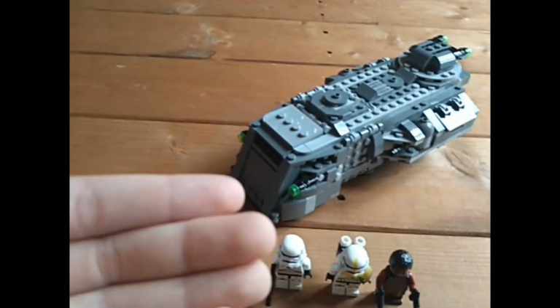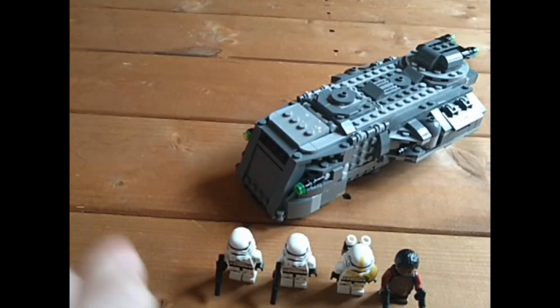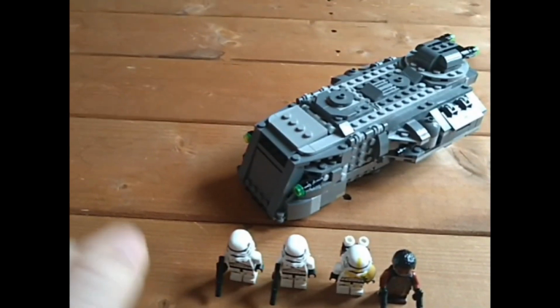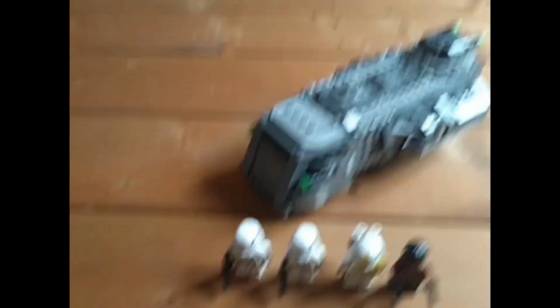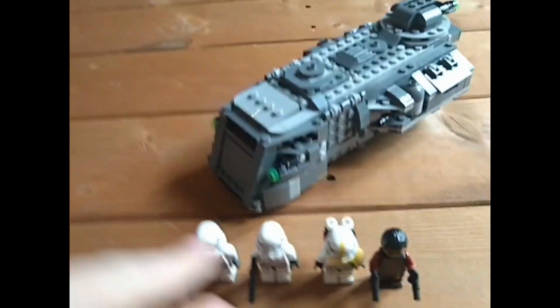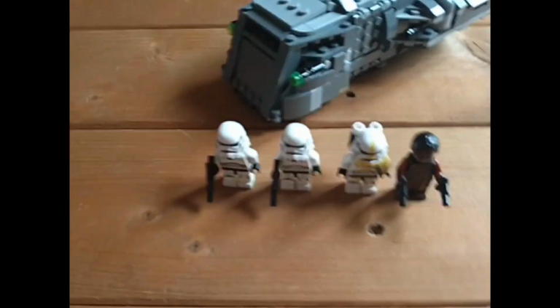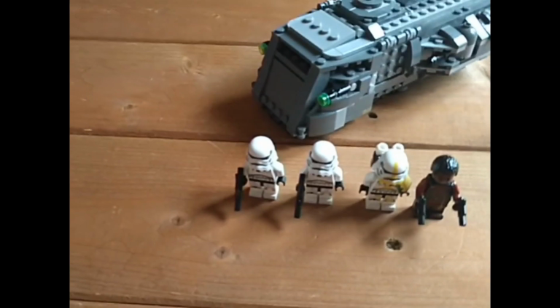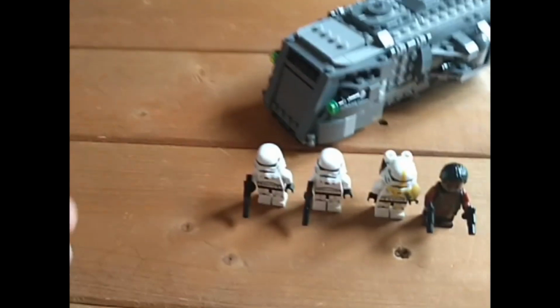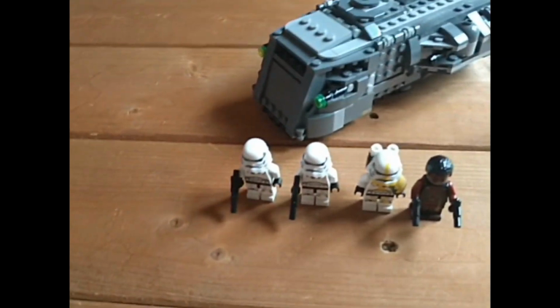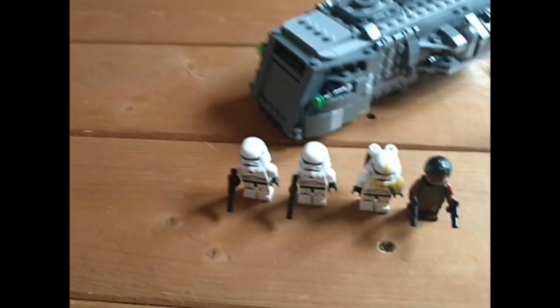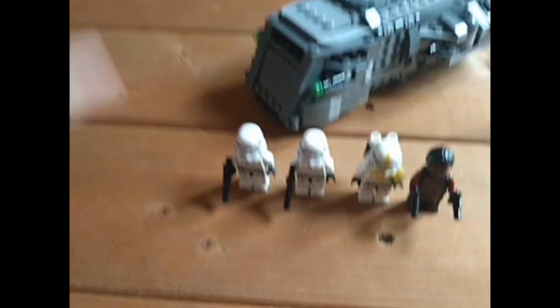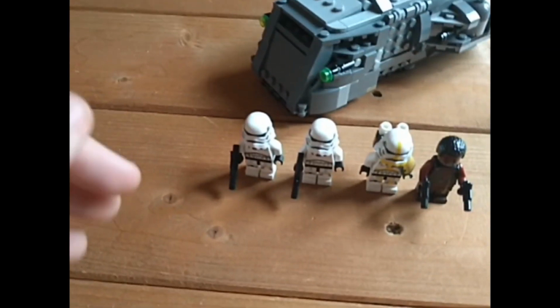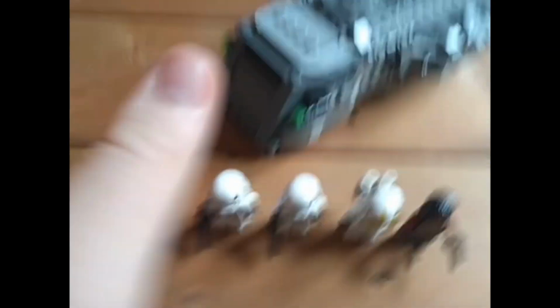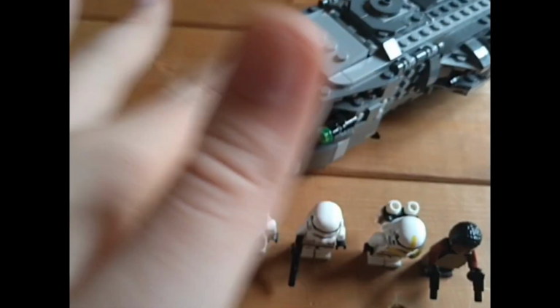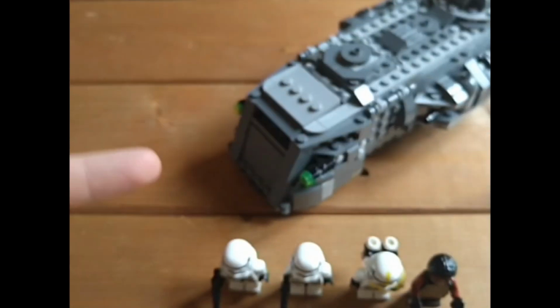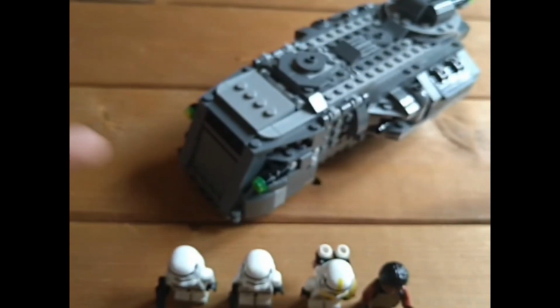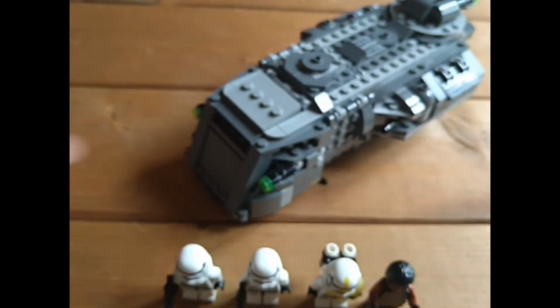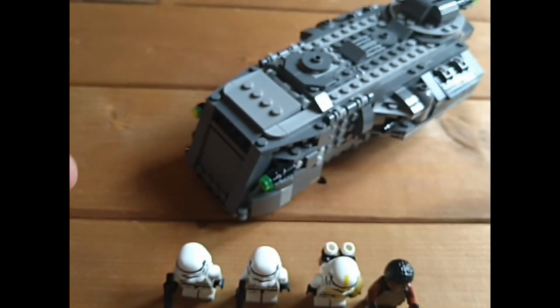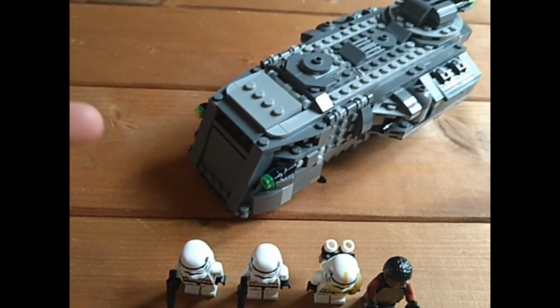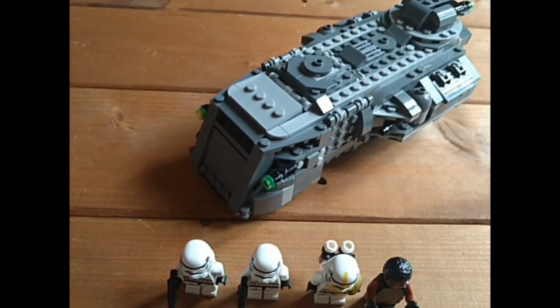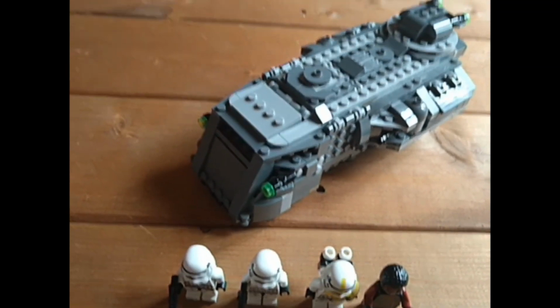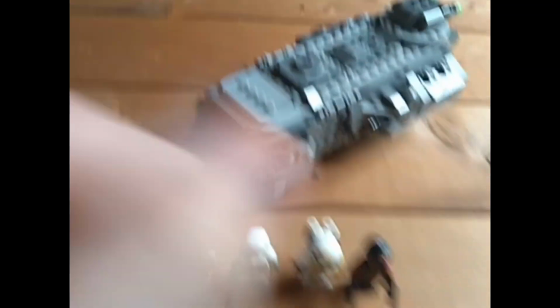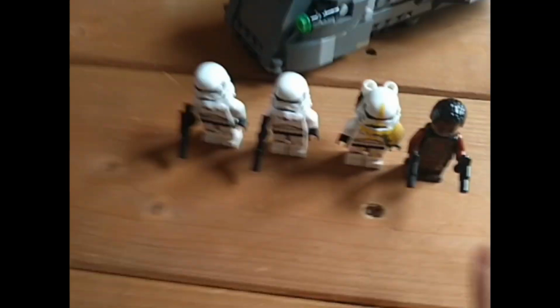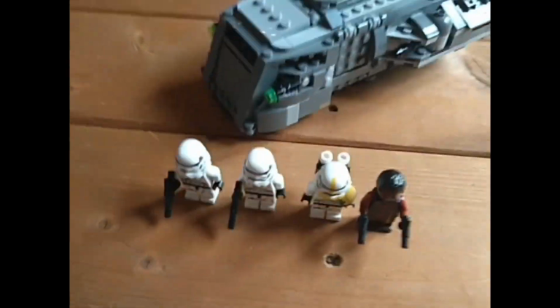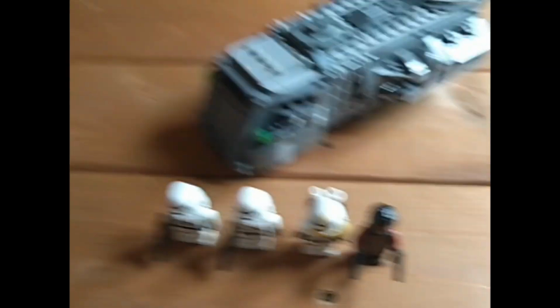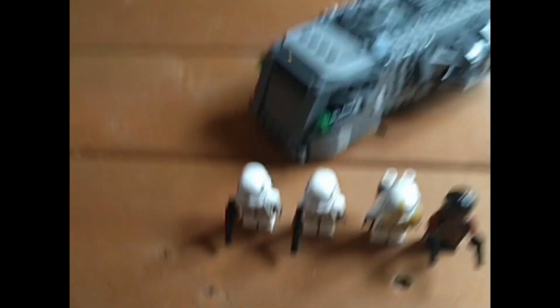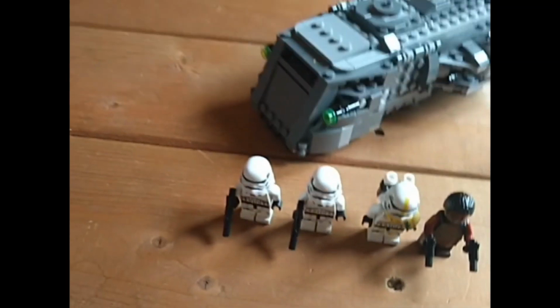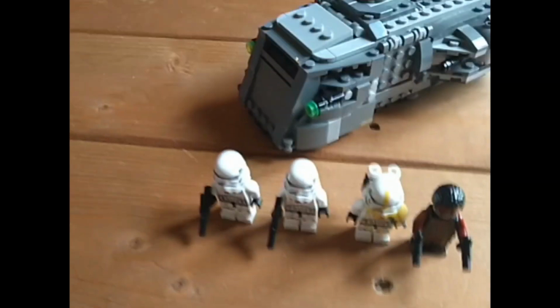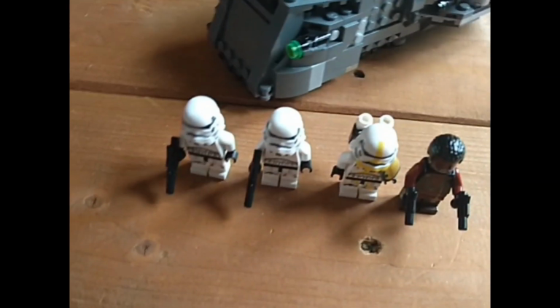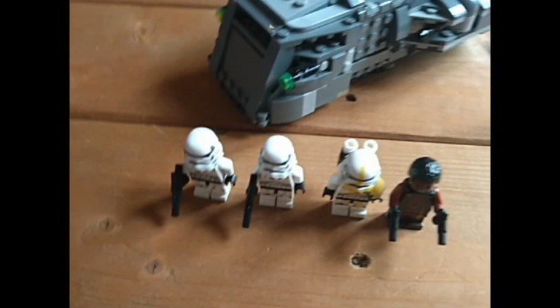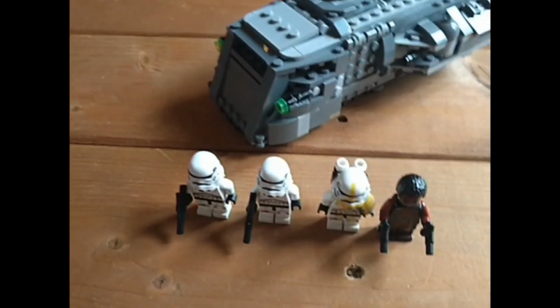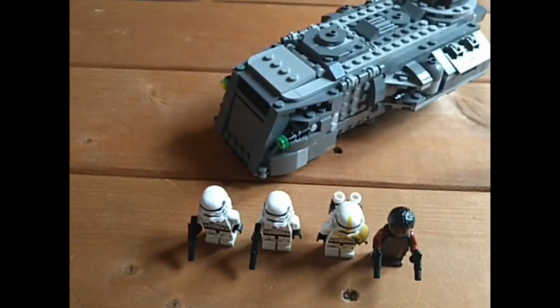The first thing I want to say is the minifigures are not accurate to the scene whatsoever. It should have that weird blue guy, it should have Mando, Cara Dune and Greef Karga. But the minifigures aren't accurate to the scene — but they're better.